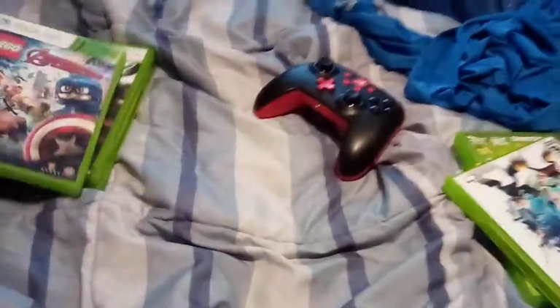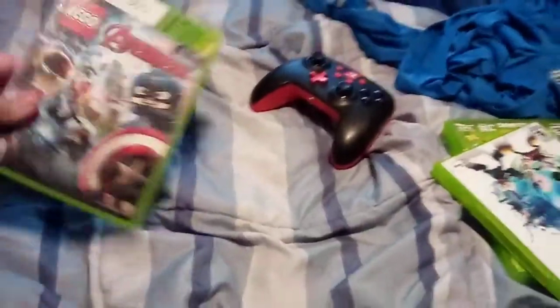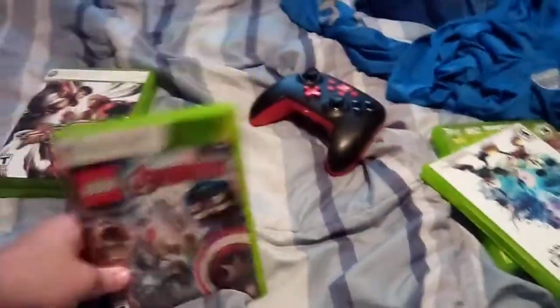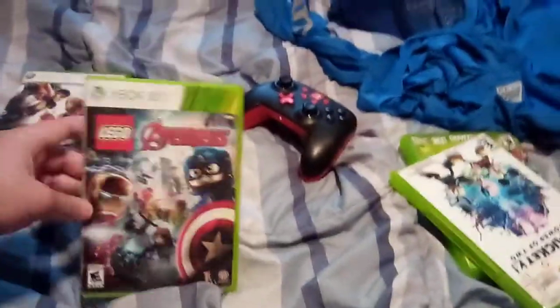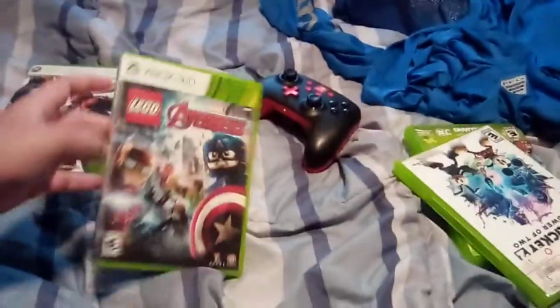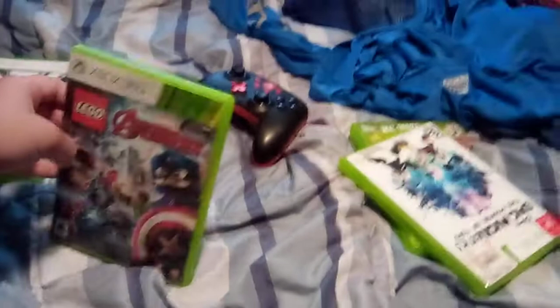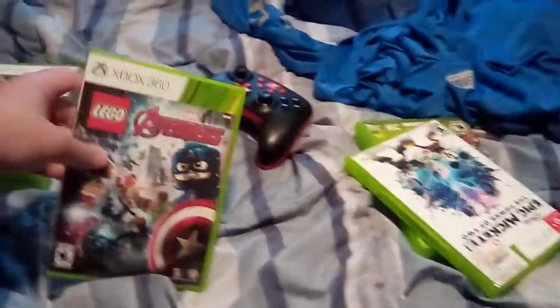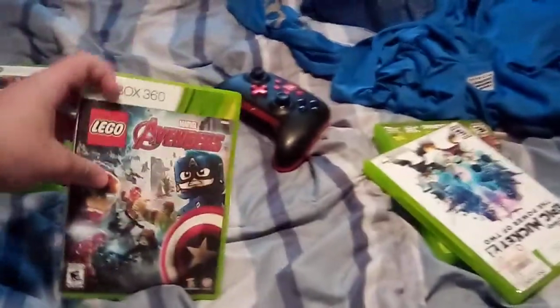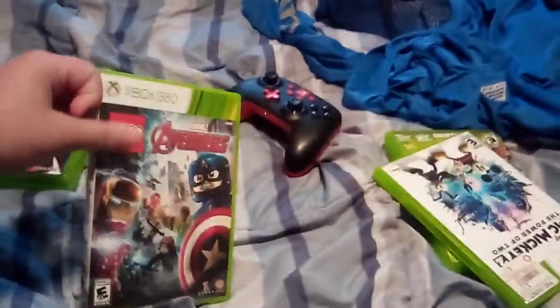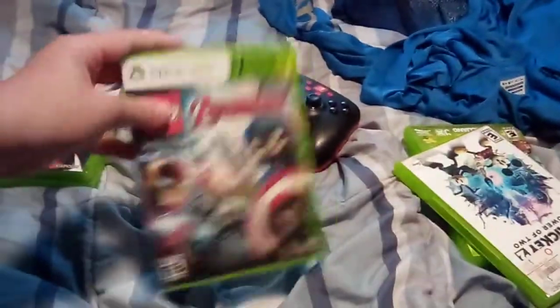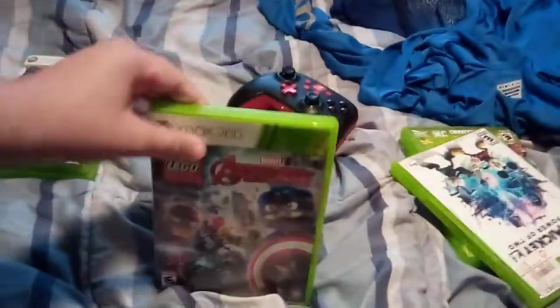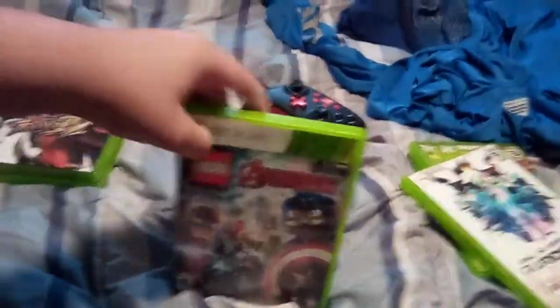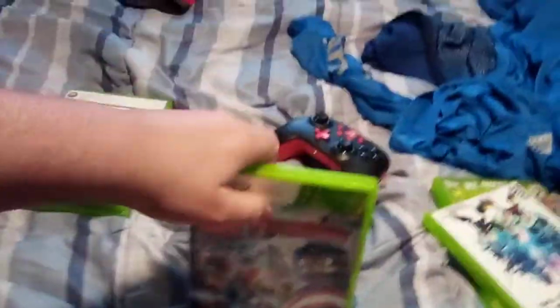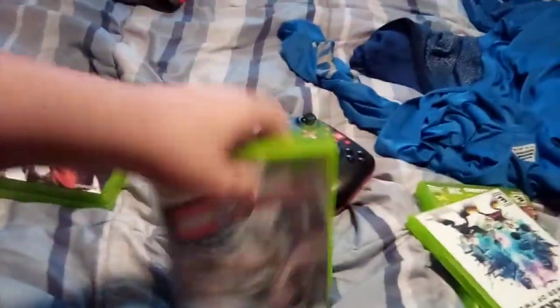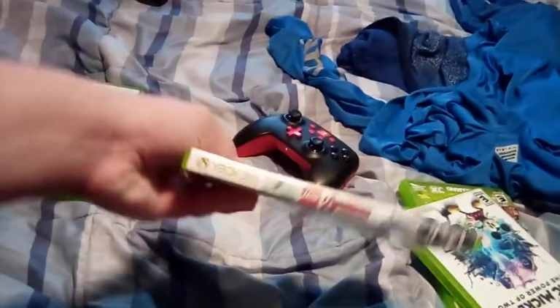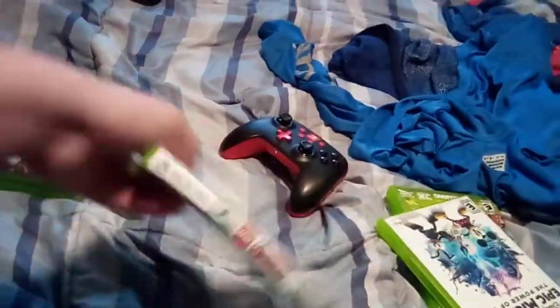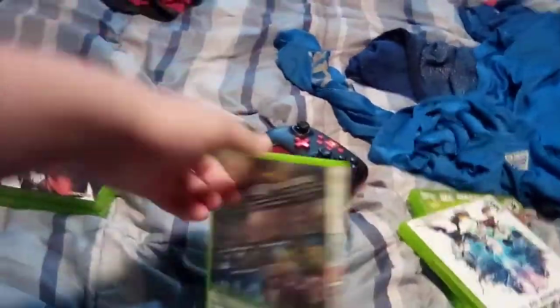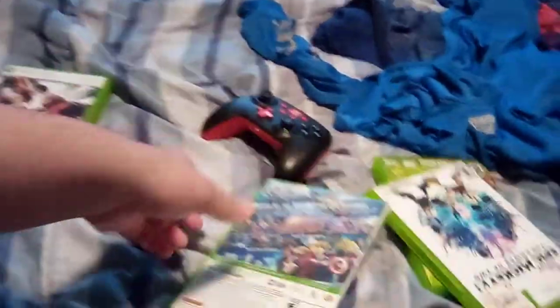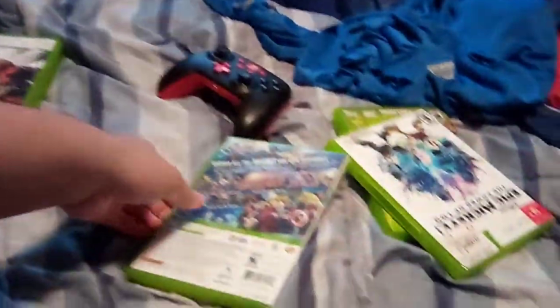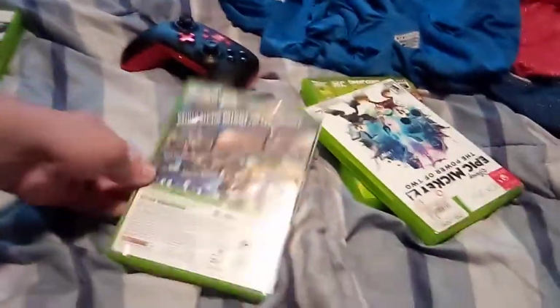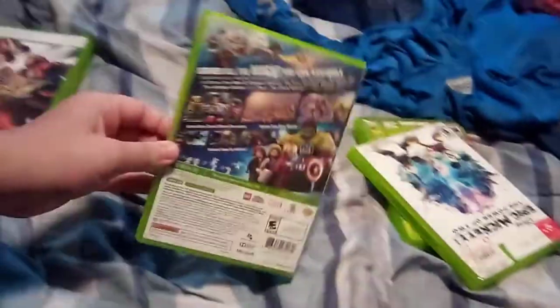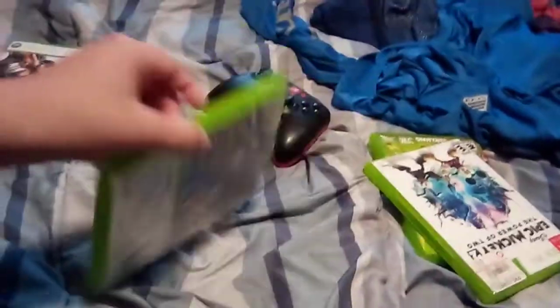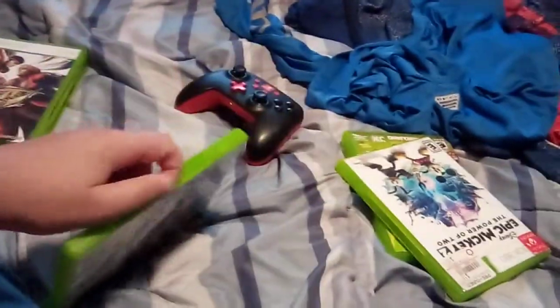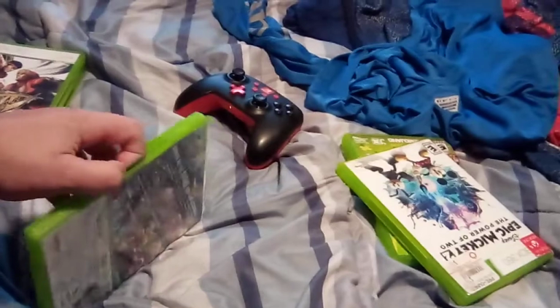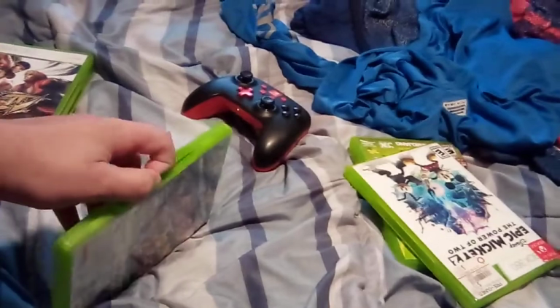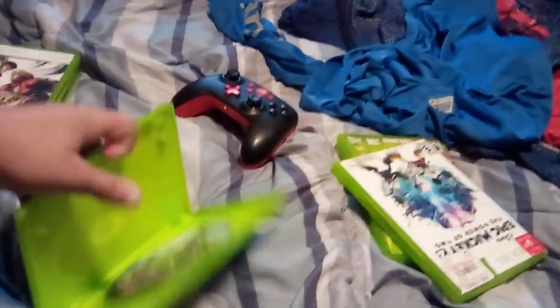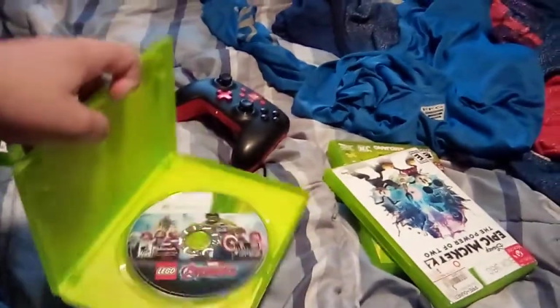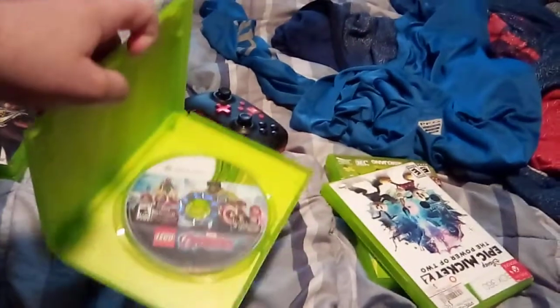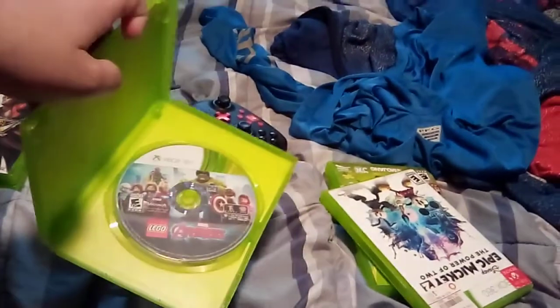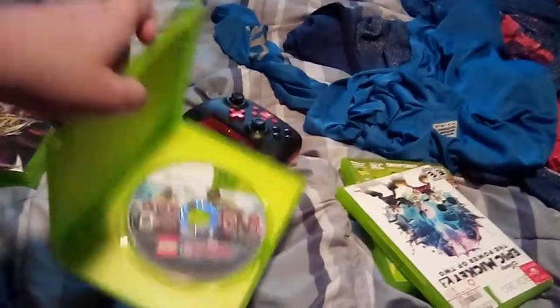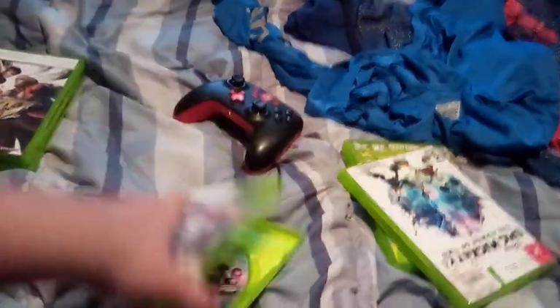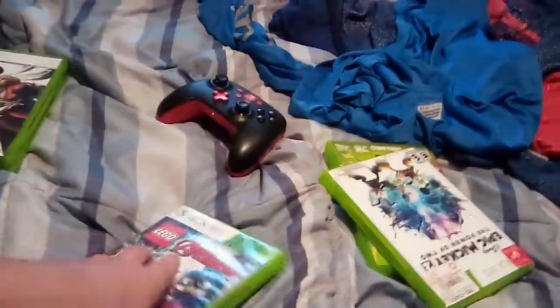Next is Lego Avengers. Front, the side, and the back. Here's the disc.